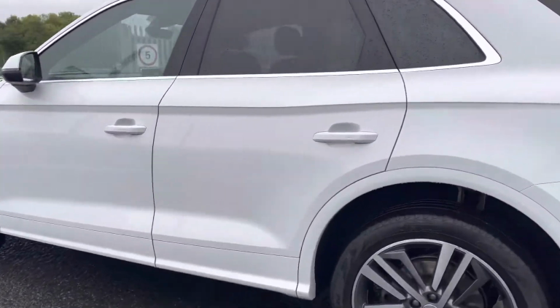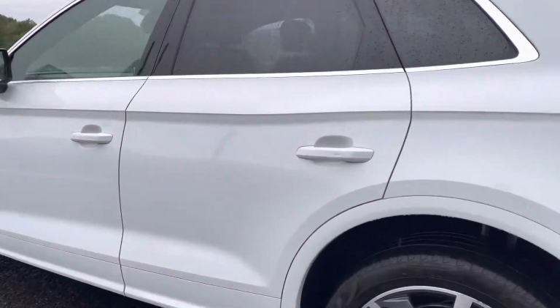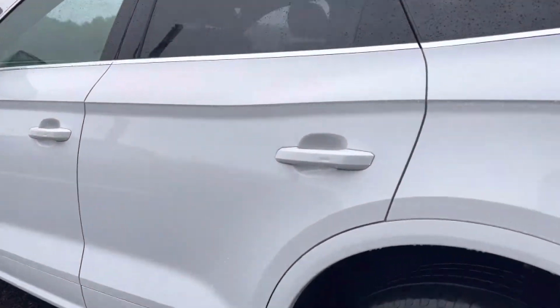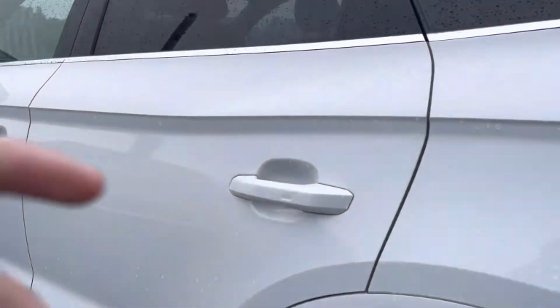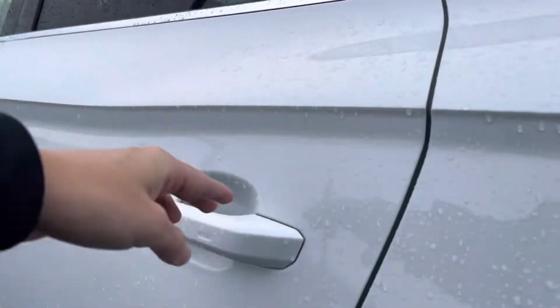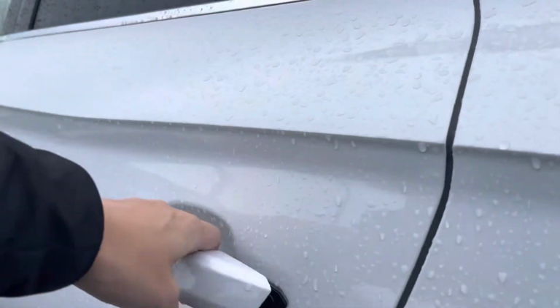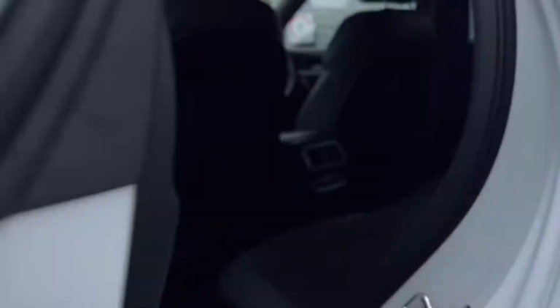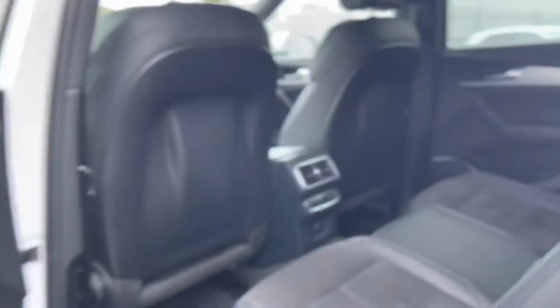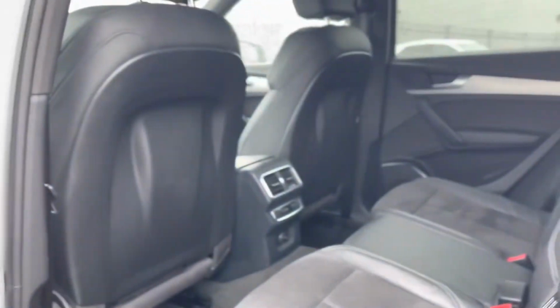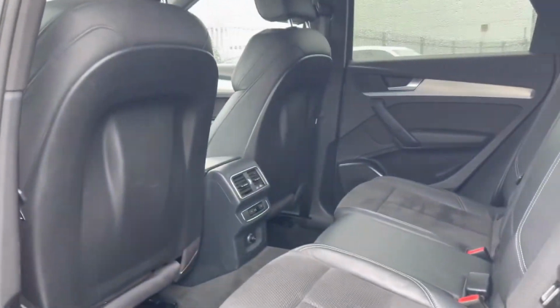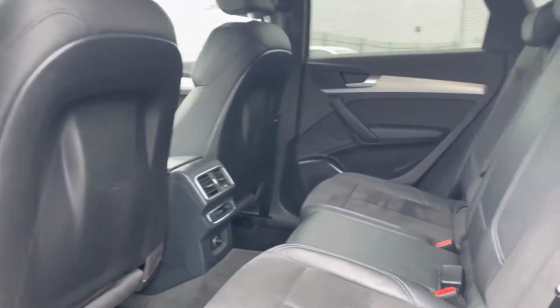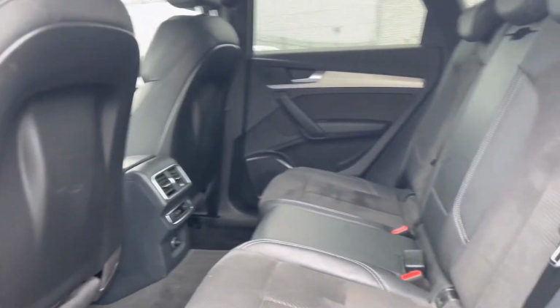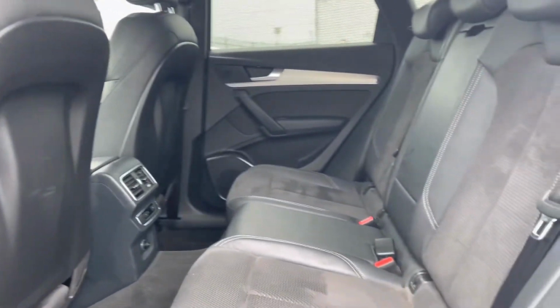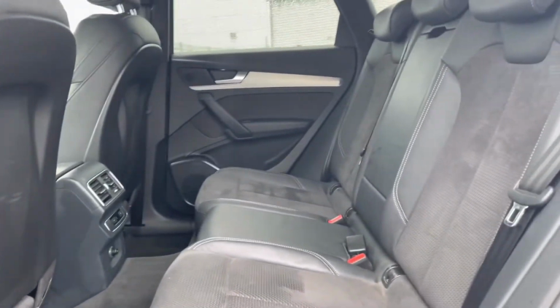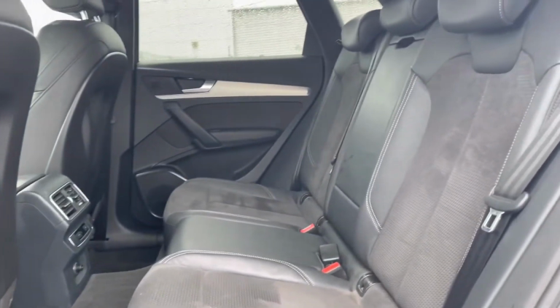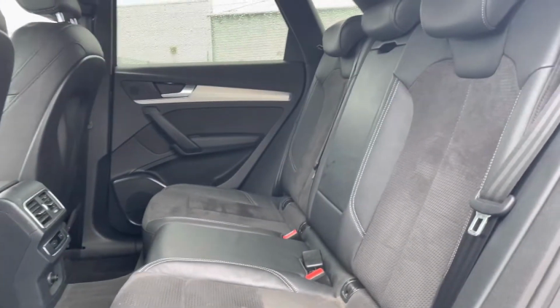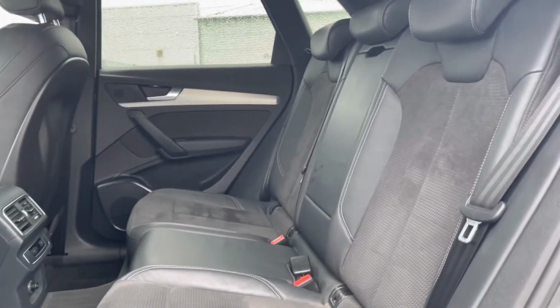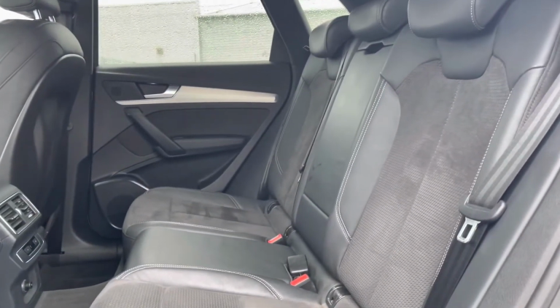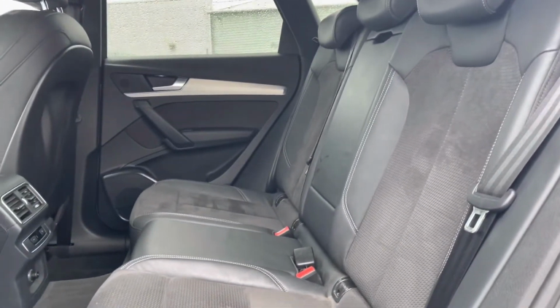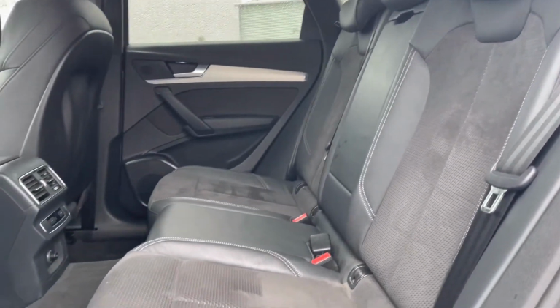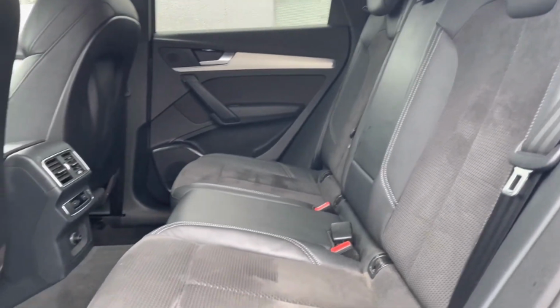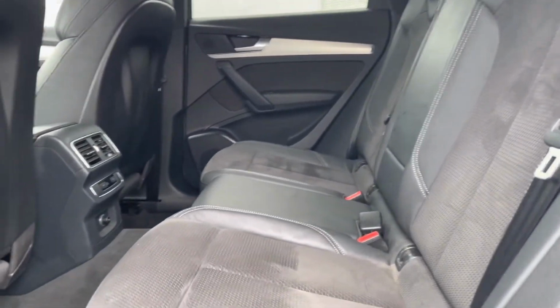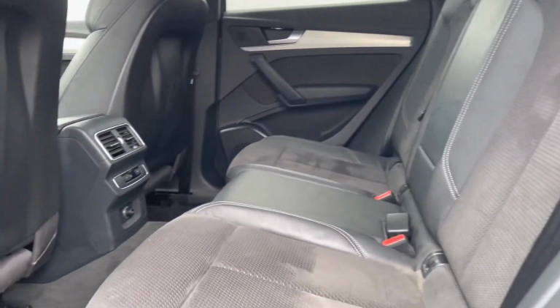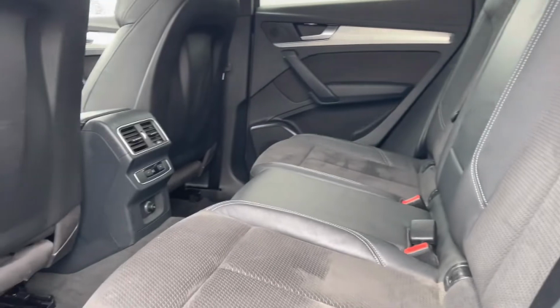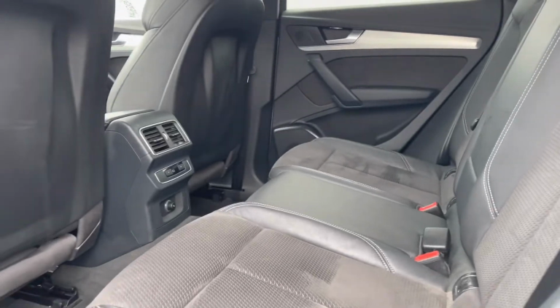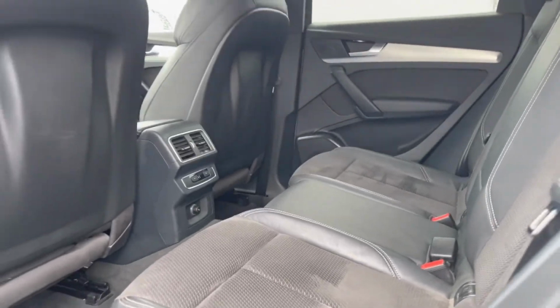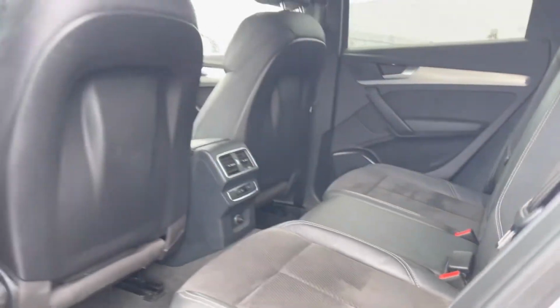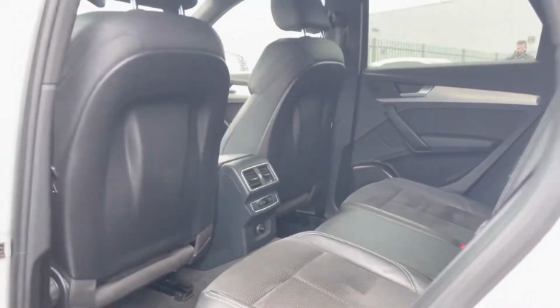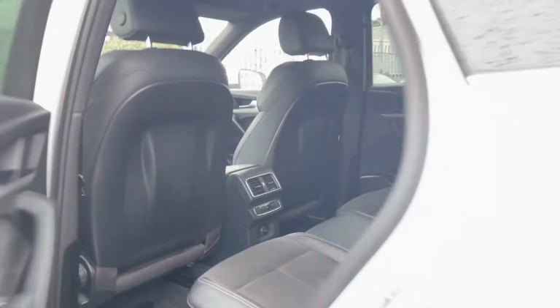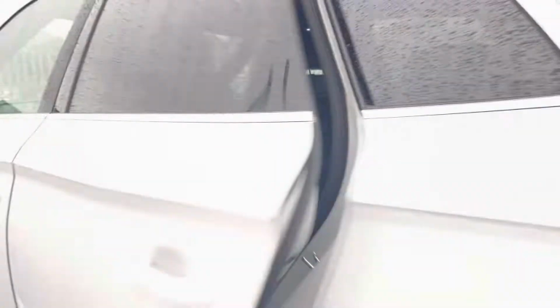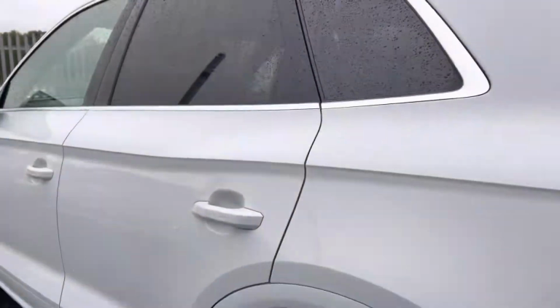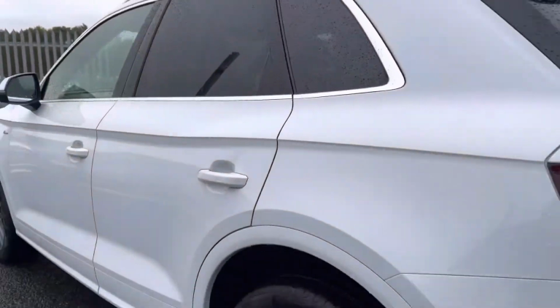Give you a quick look at the rear interior now. Got that leather and alcantara interior — very comfortable to be in no matter where you're sat. You've got your climate control panel in the back there as well.